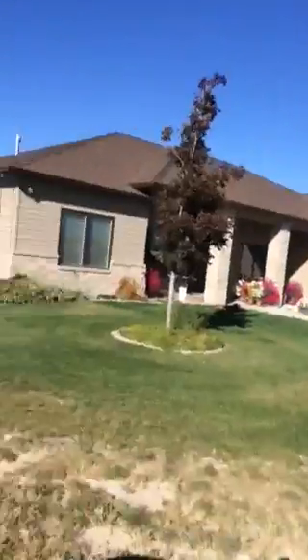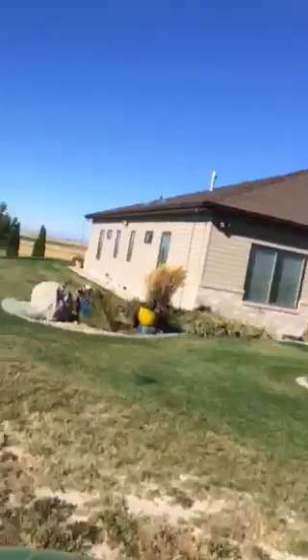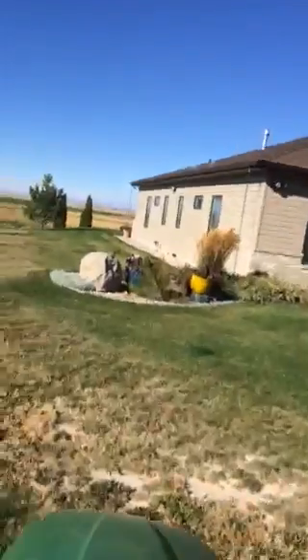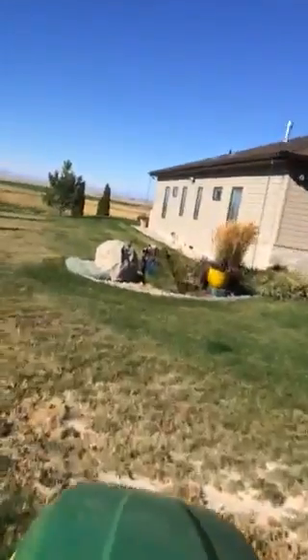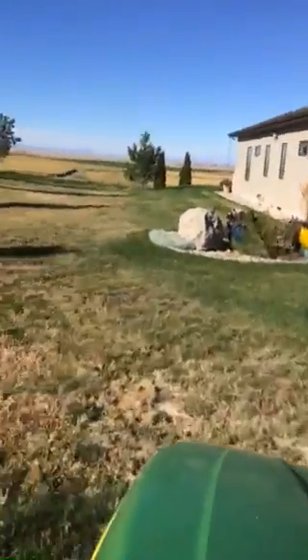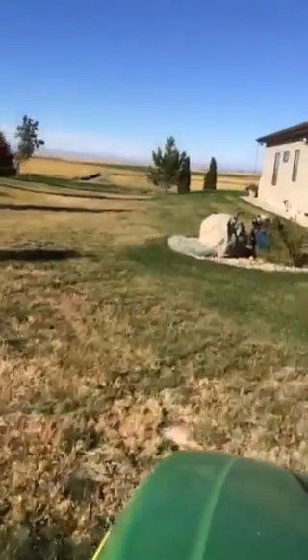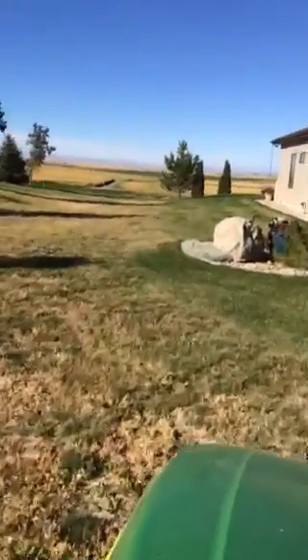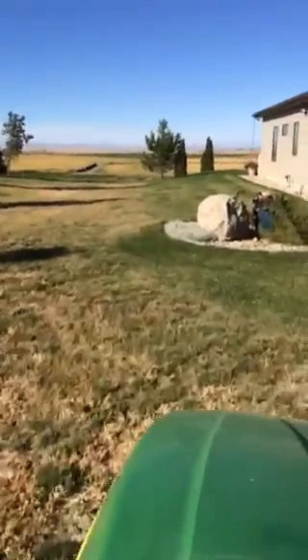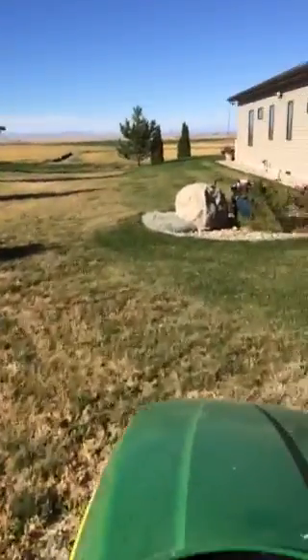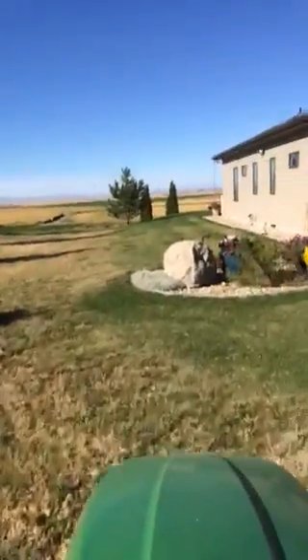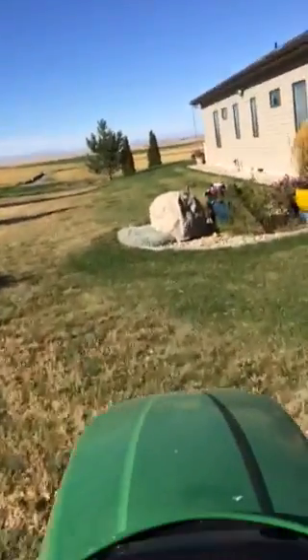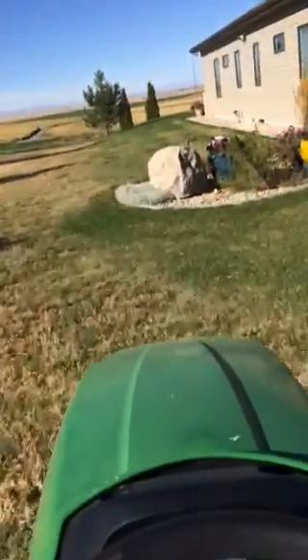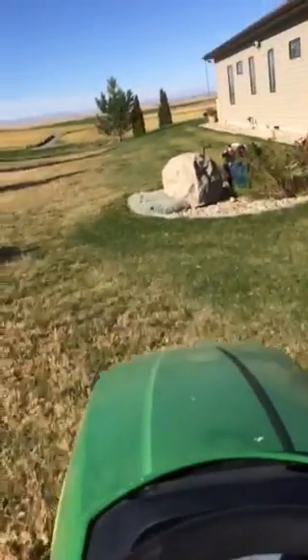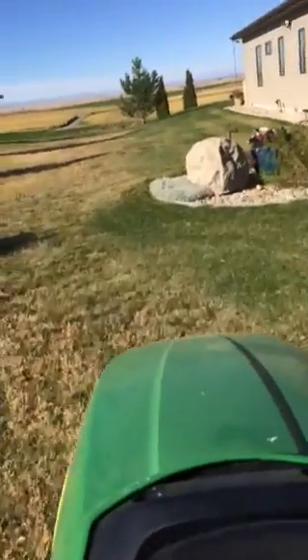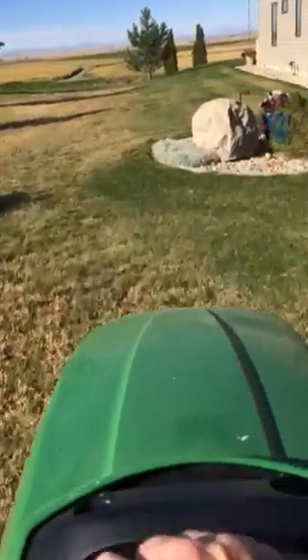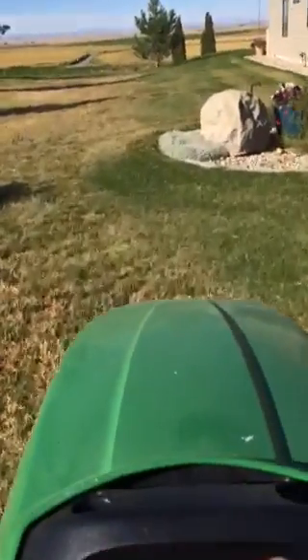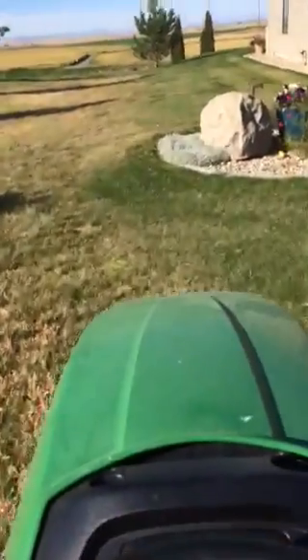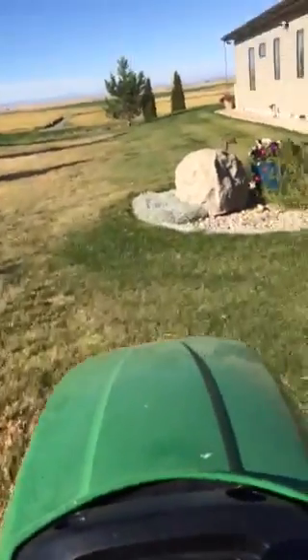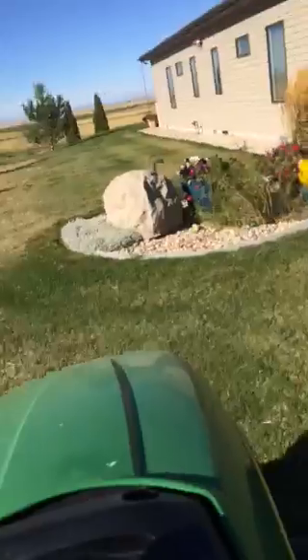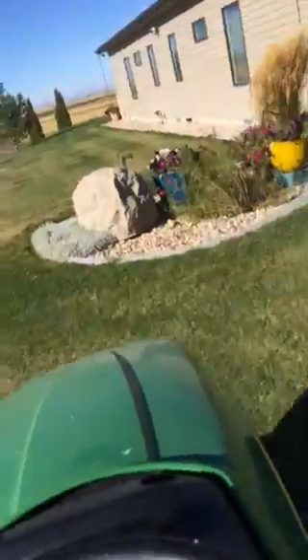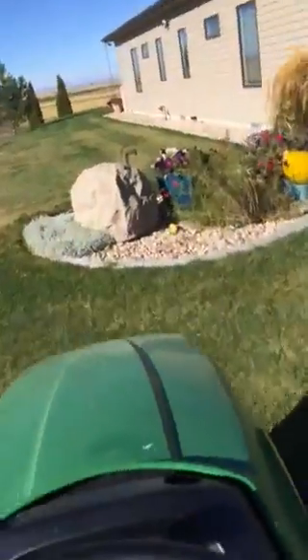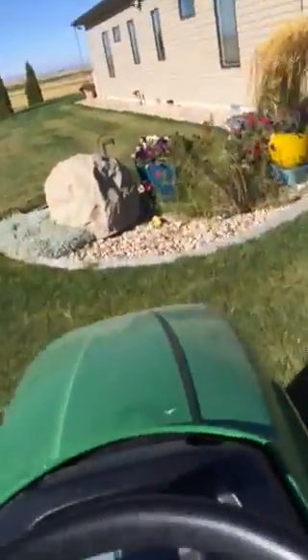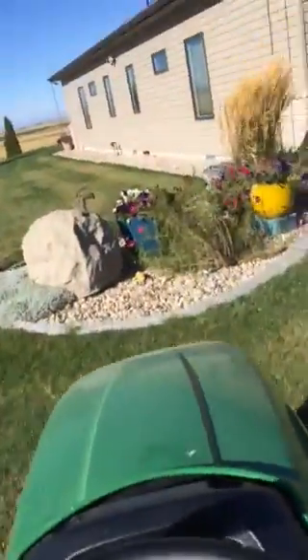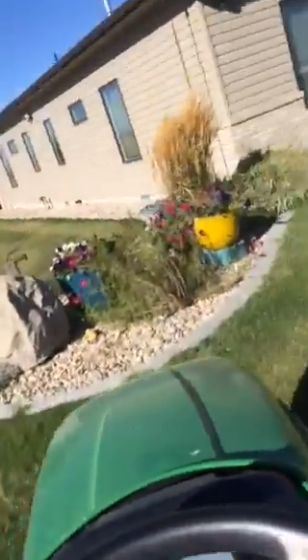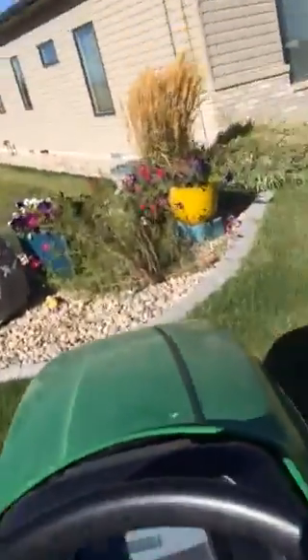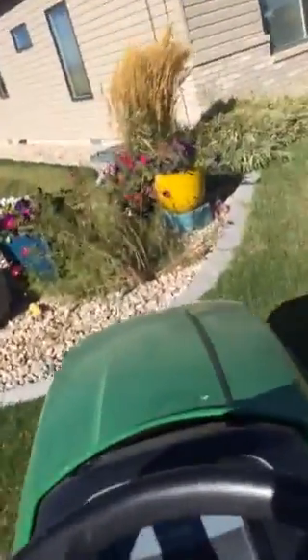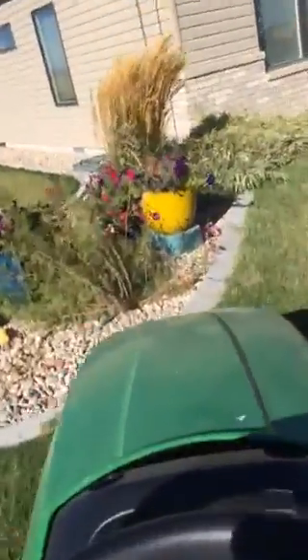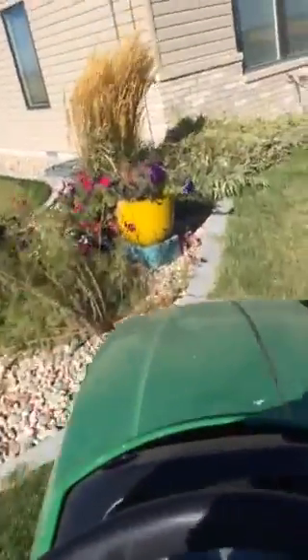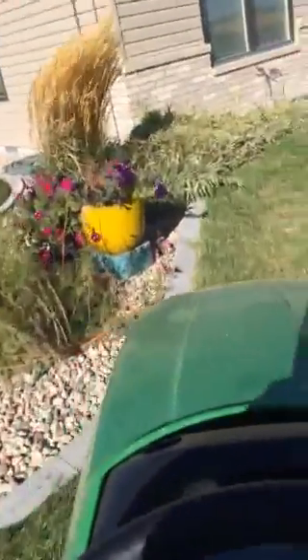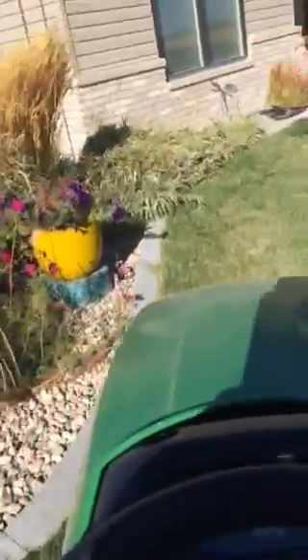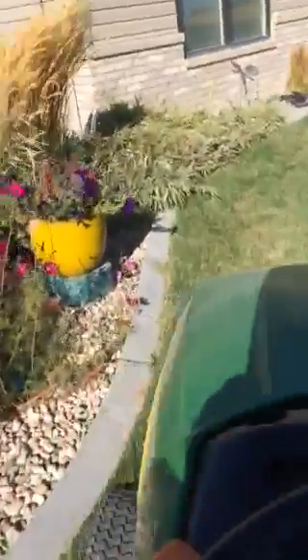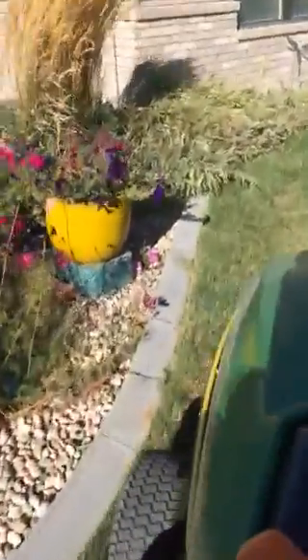Okay, we're going to mow Grandma's lawn. I'm going to turn it on. Woo! Here we go. We're mowing Grandma's lawn.